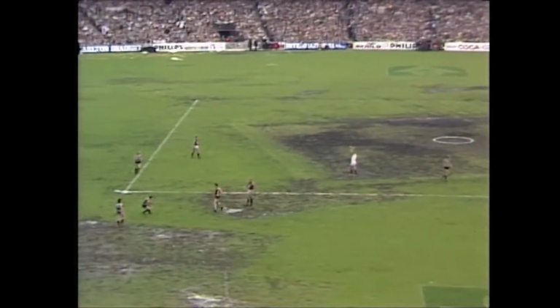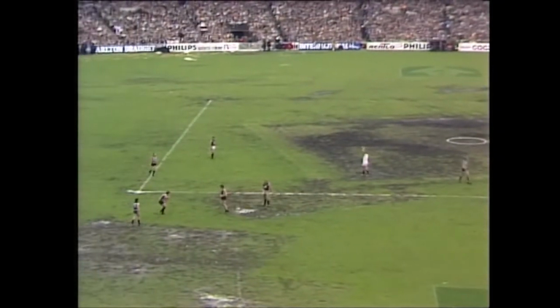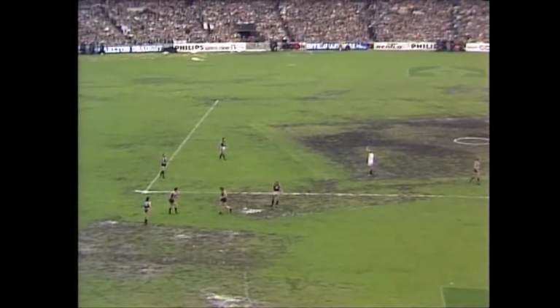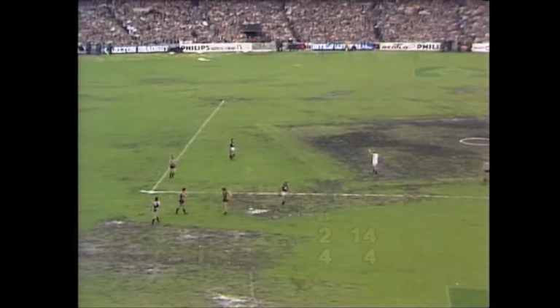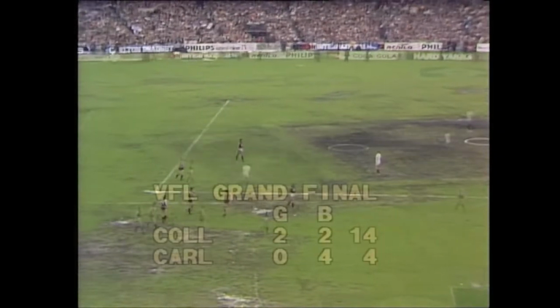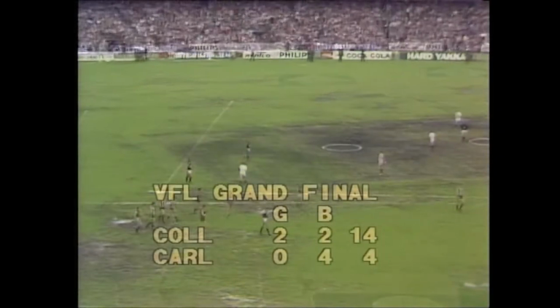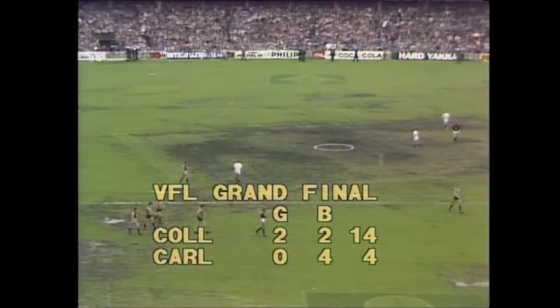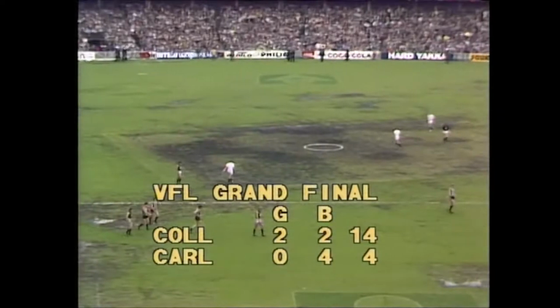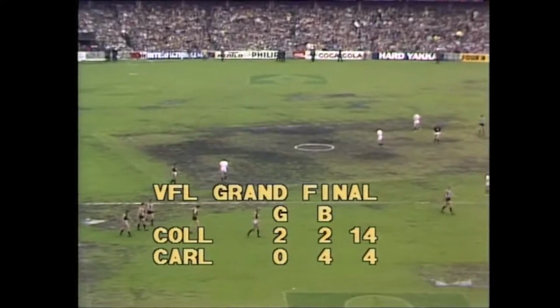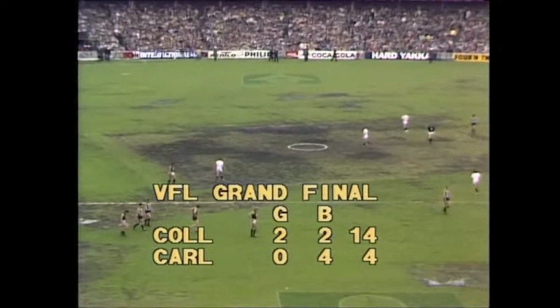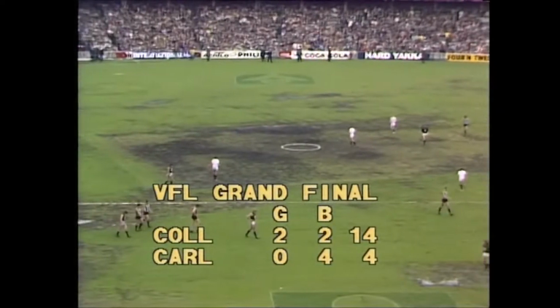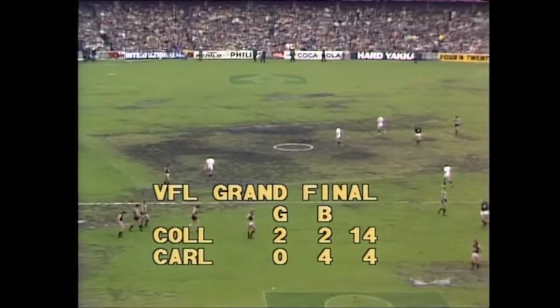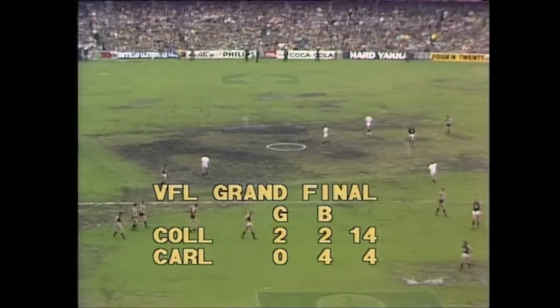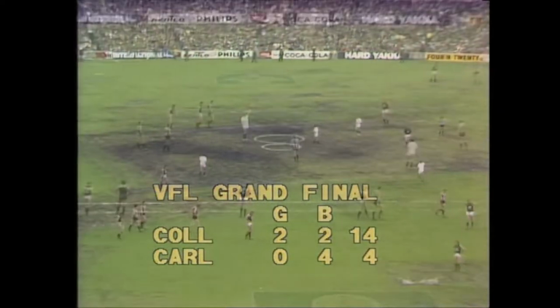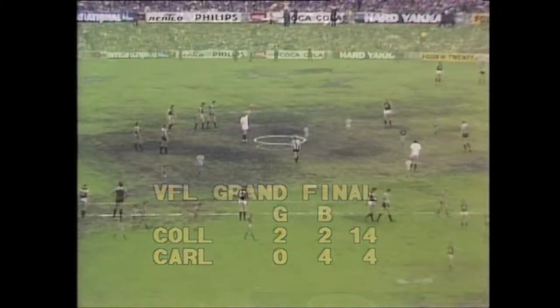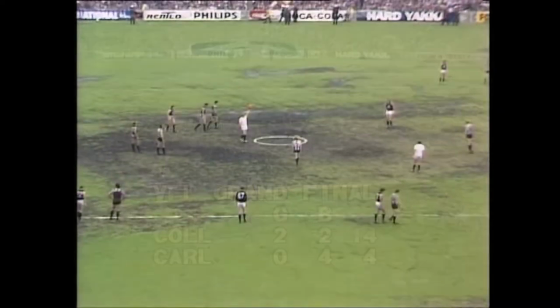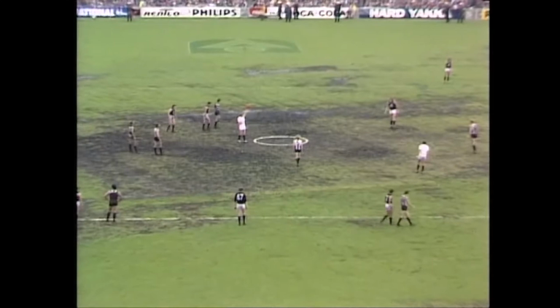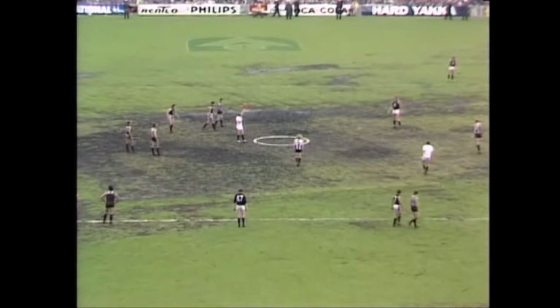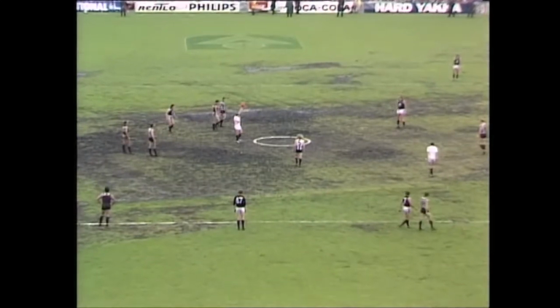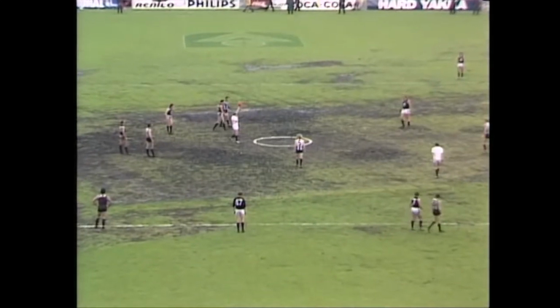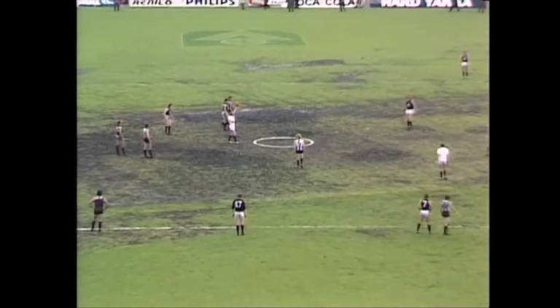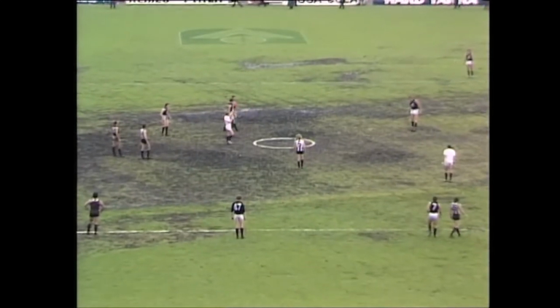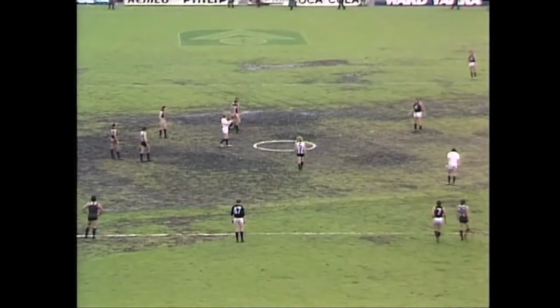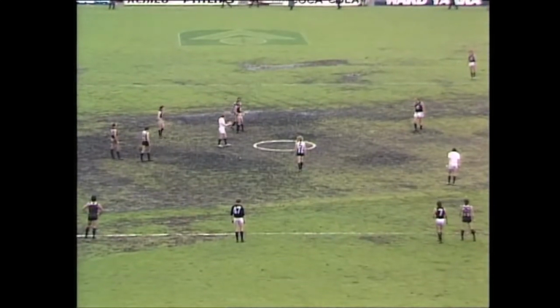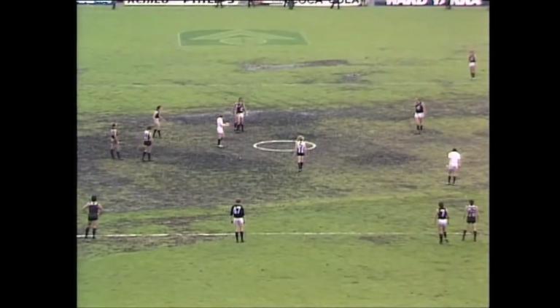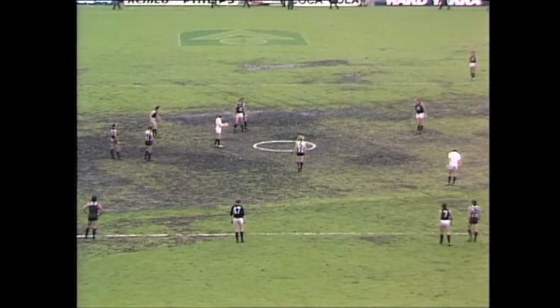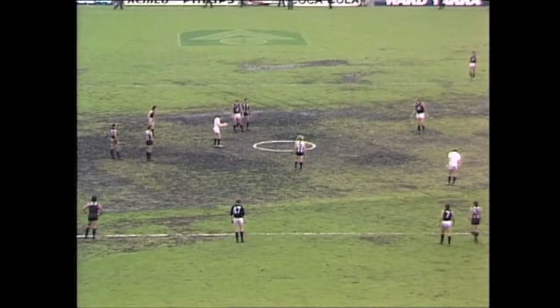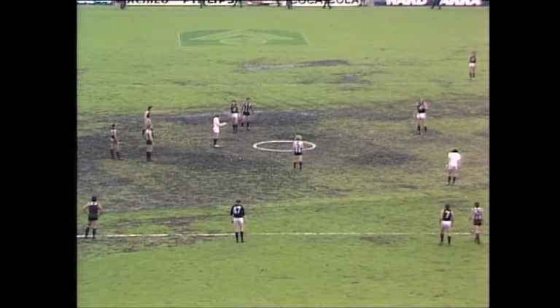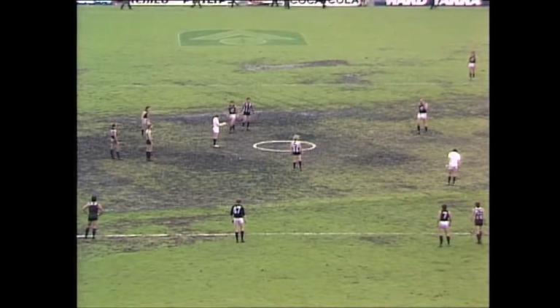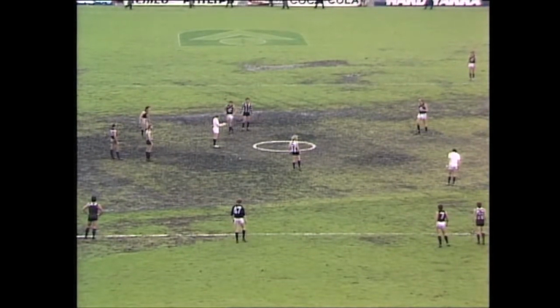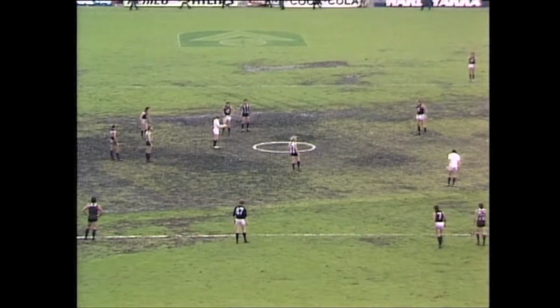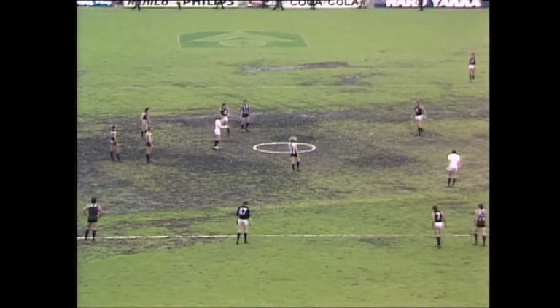Going 28 minutes. Carlton, four points only. Here we go for the second quarter of the 1979 Grand Final.